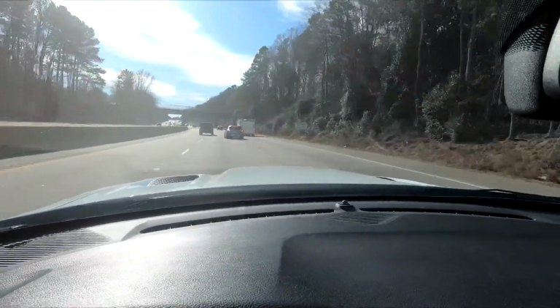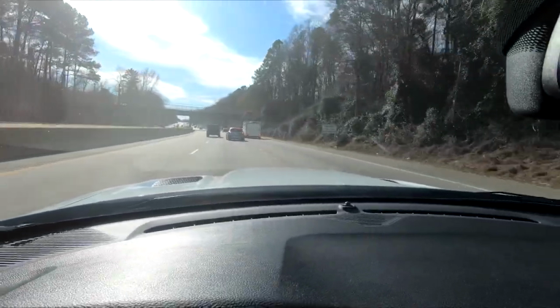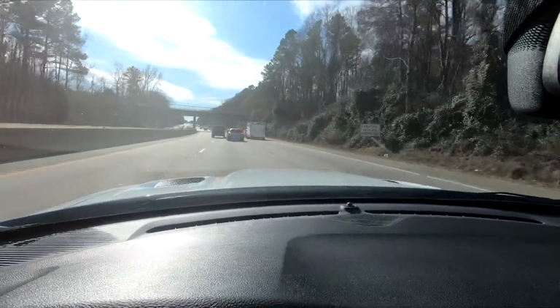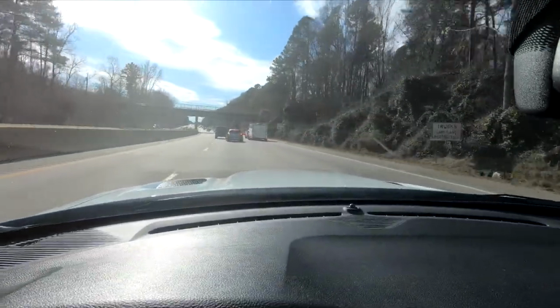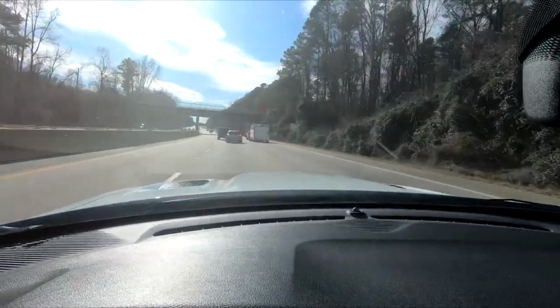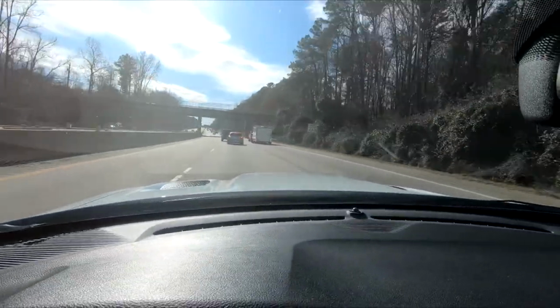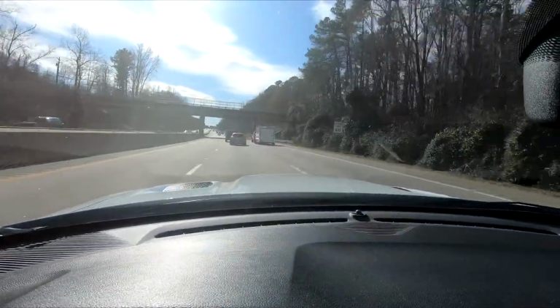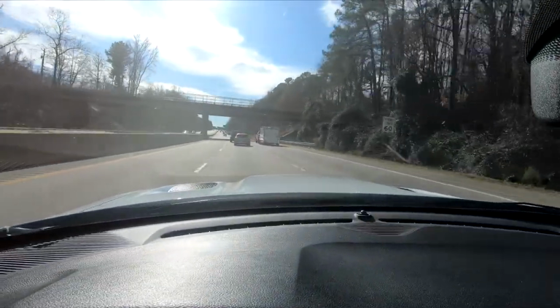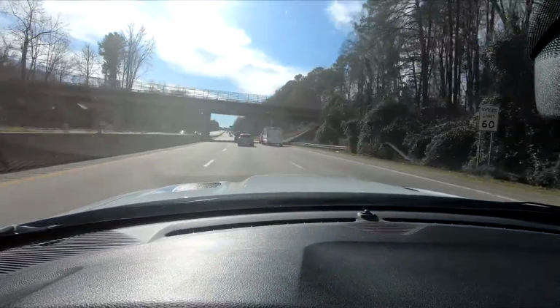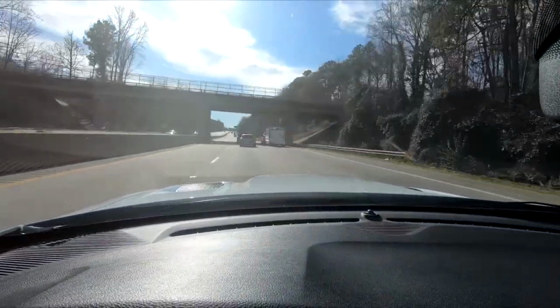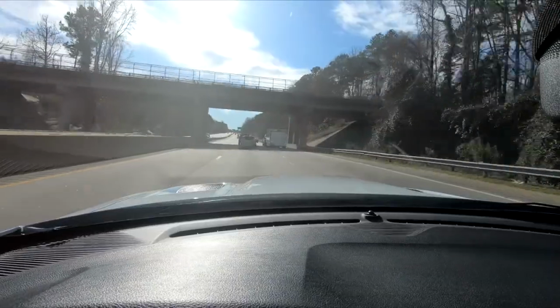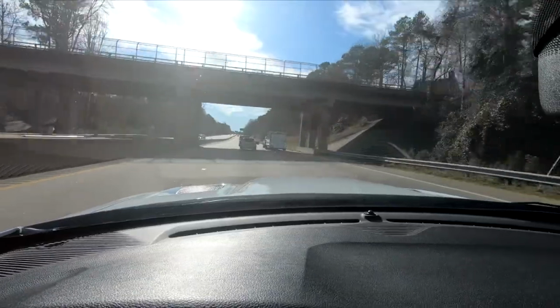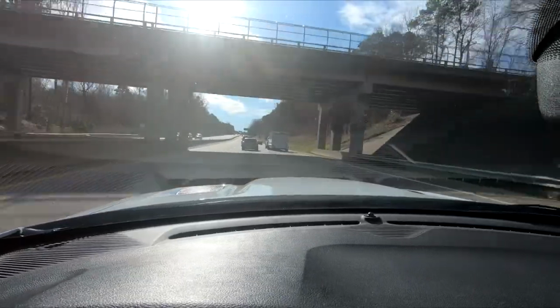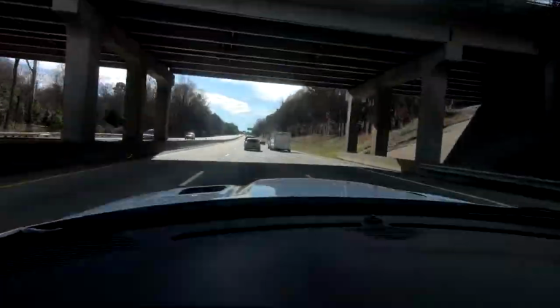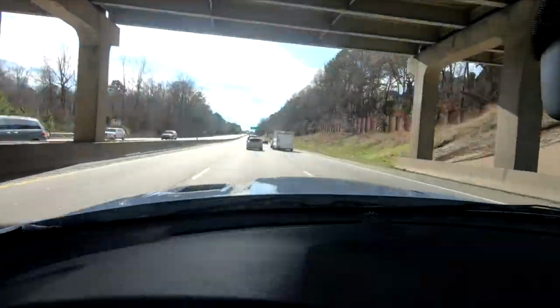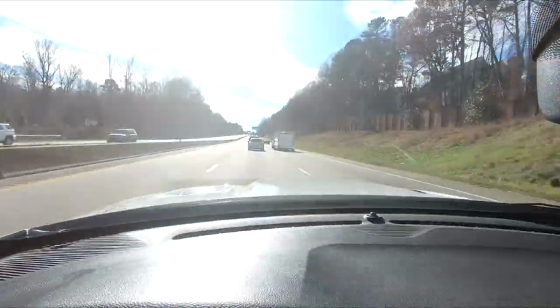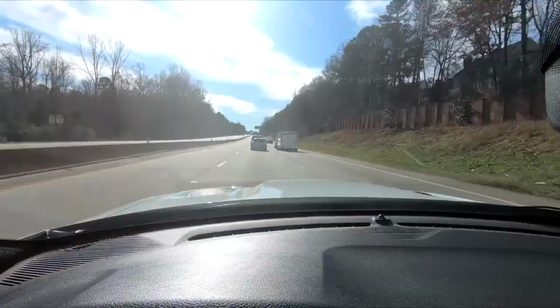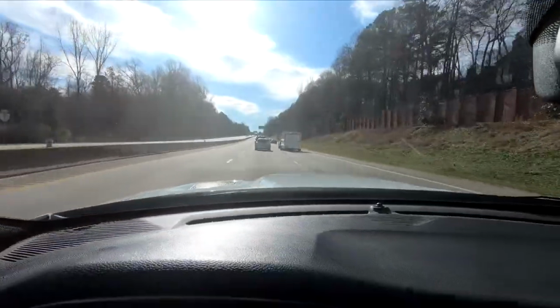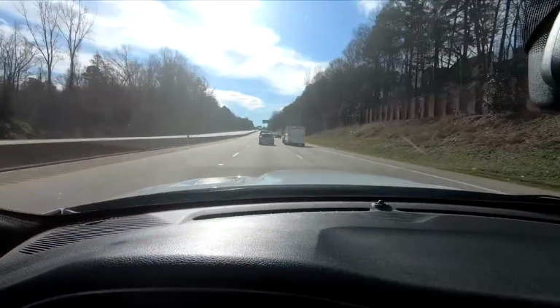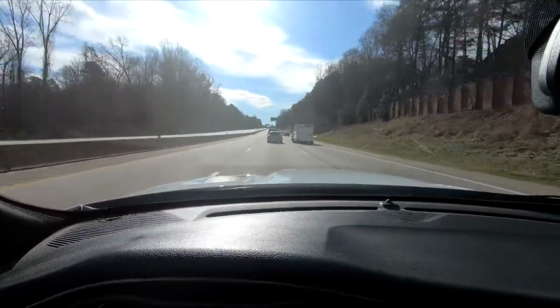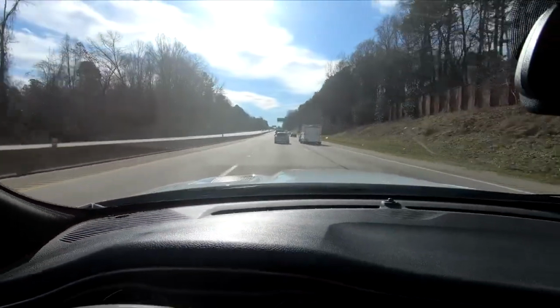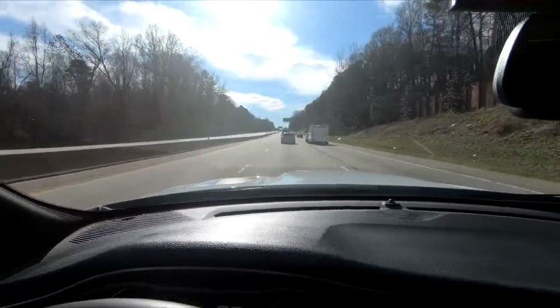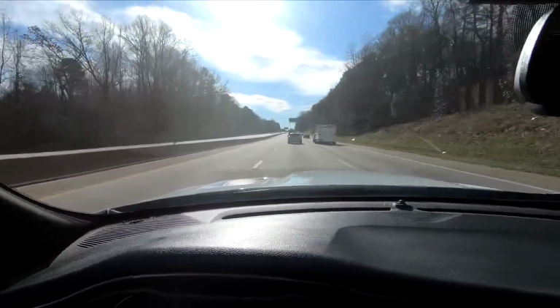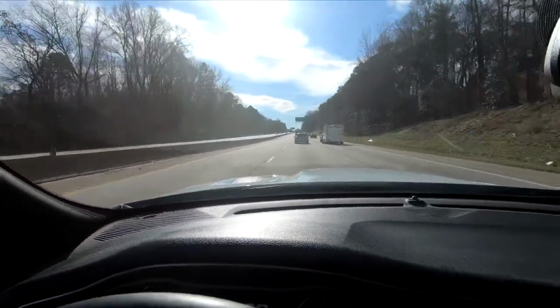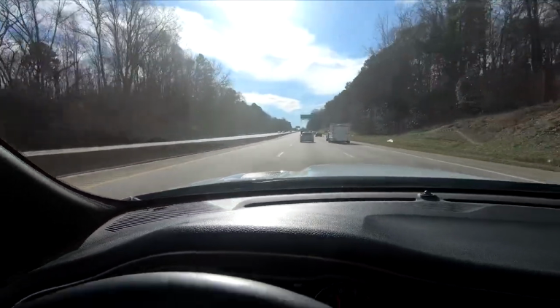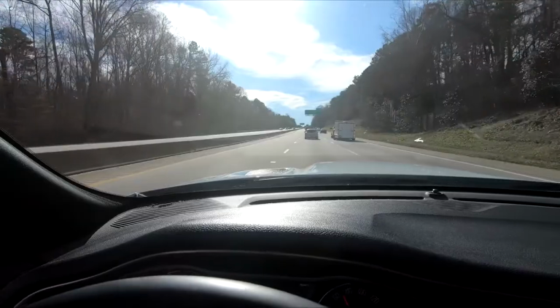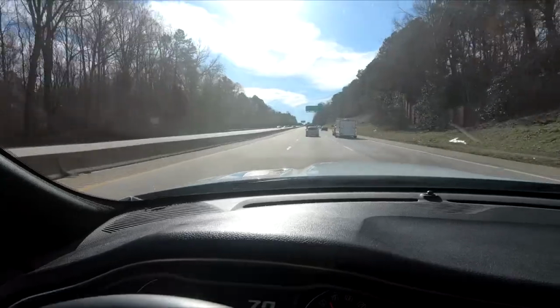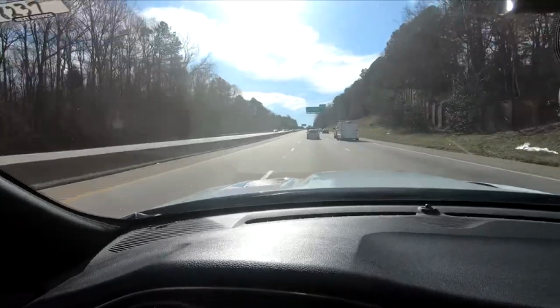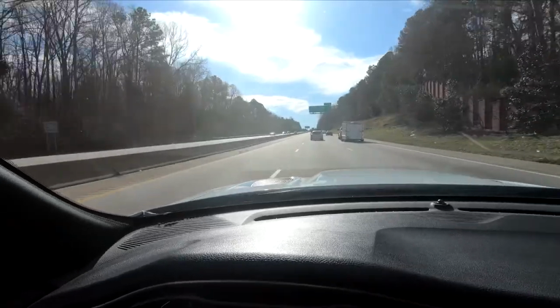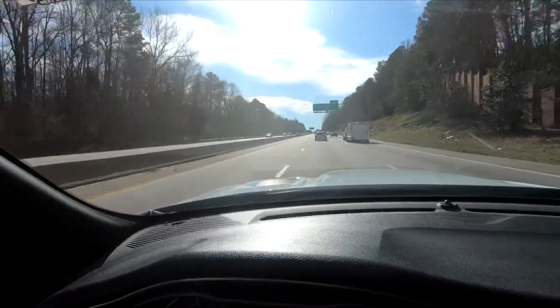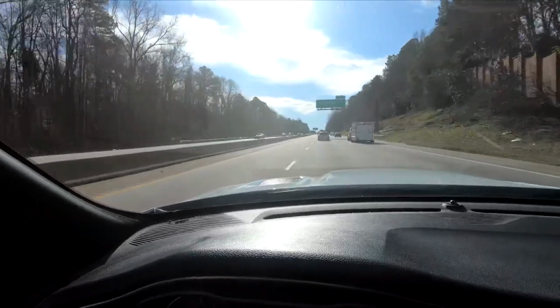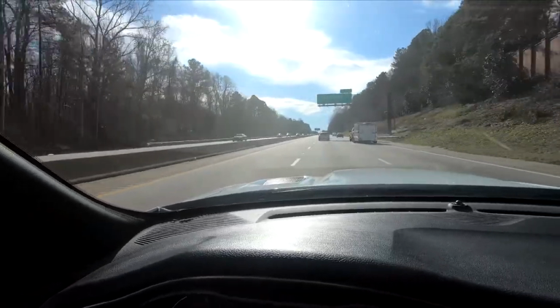Wow, dude! See, that's the thing — these Mazdas can frickin' handle. These Challengers, you cannot go in and out of traffic like you can with this Mazda.